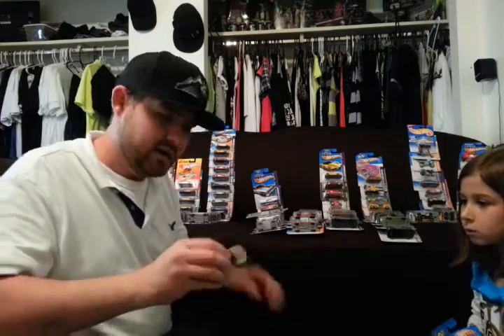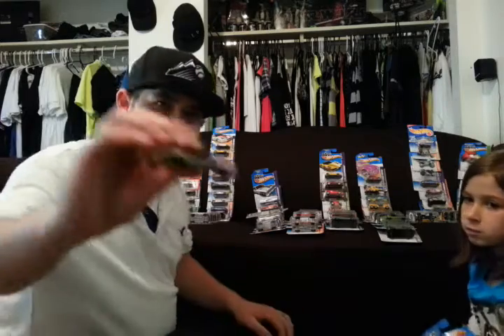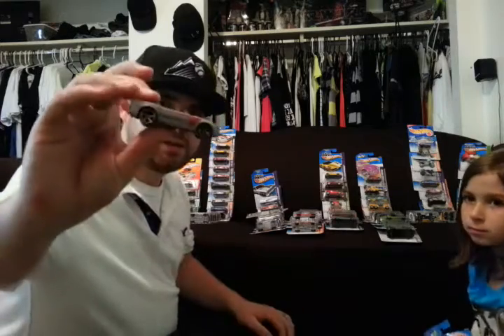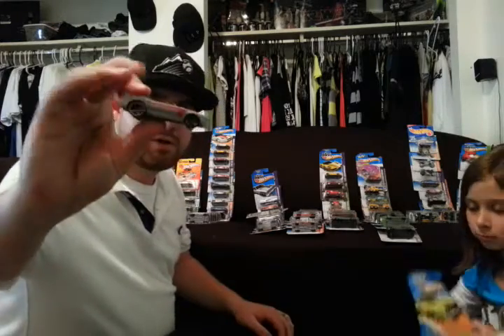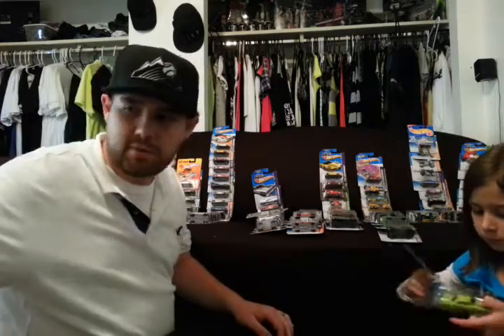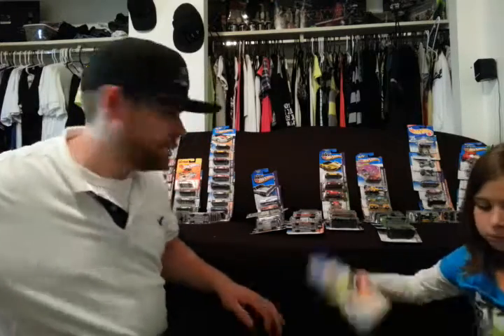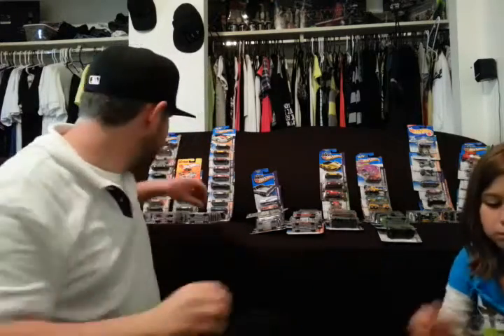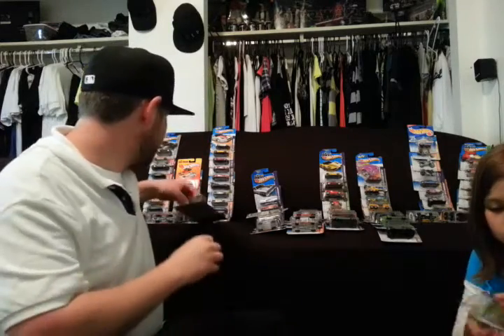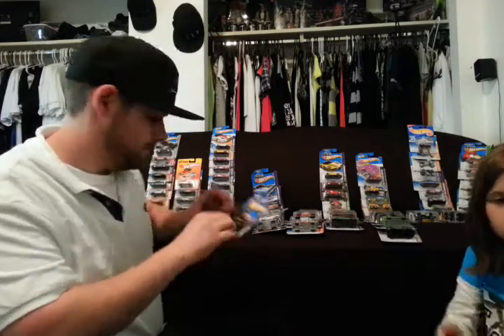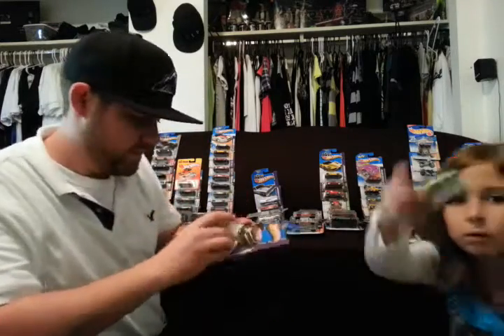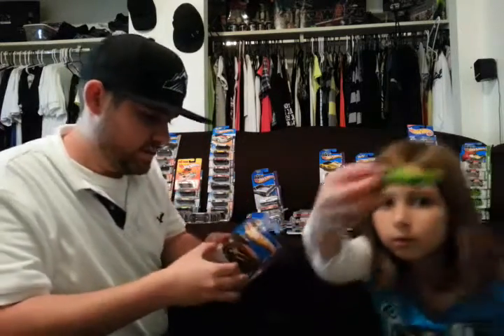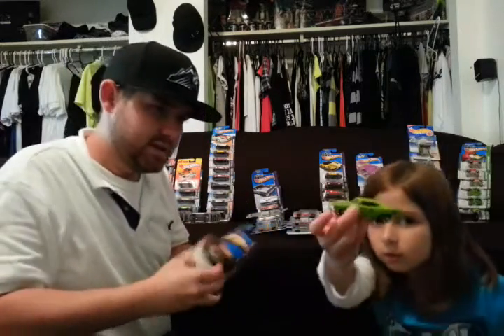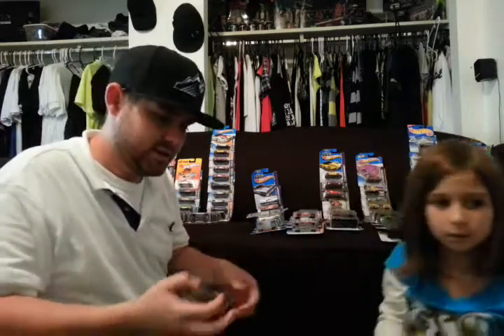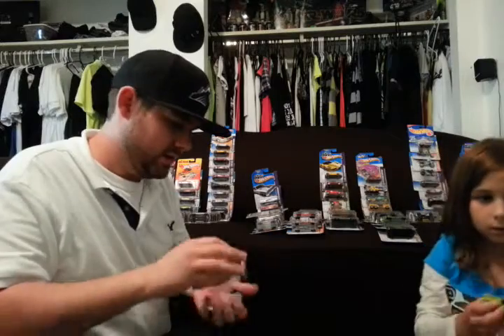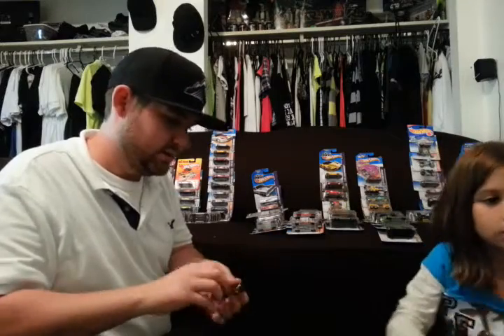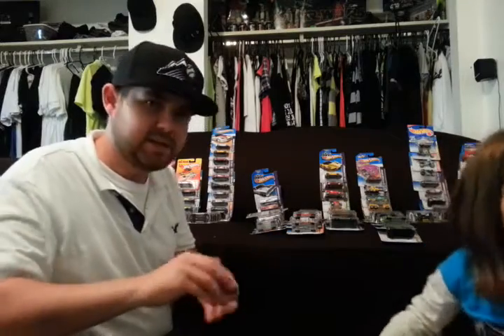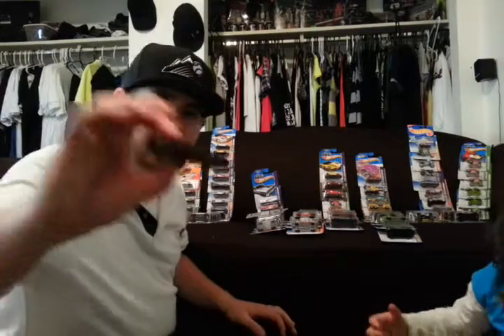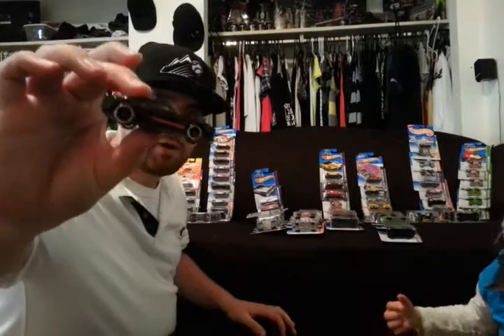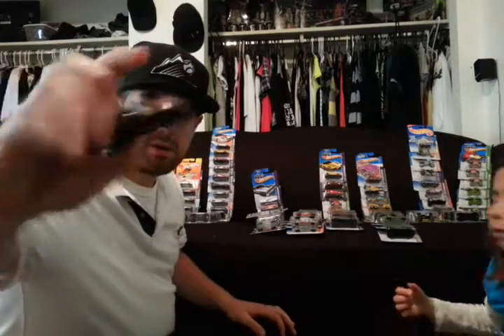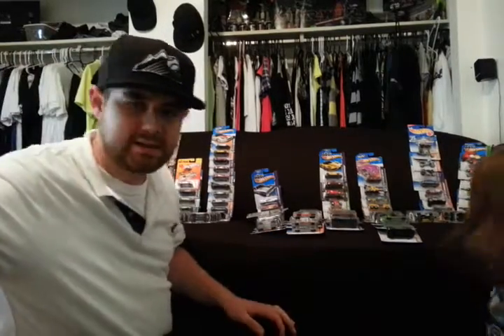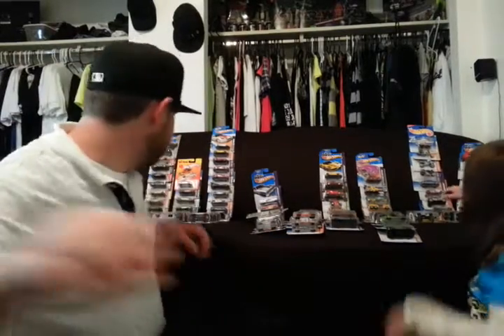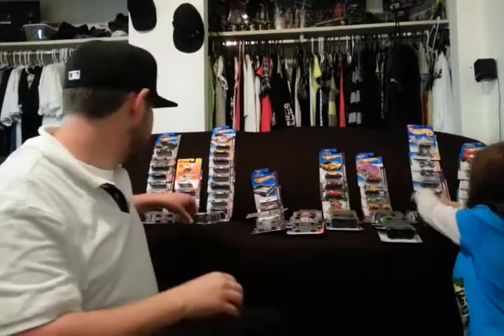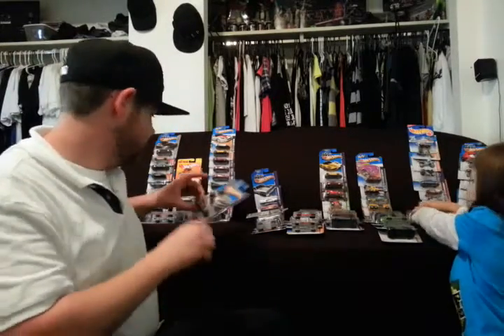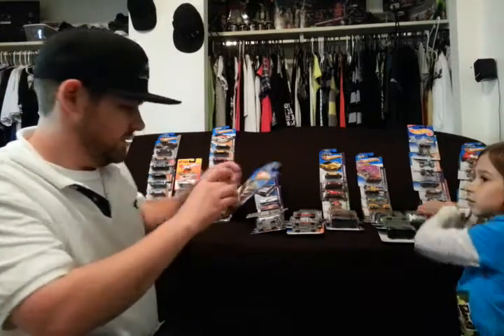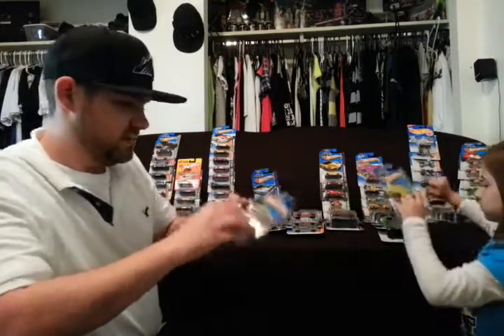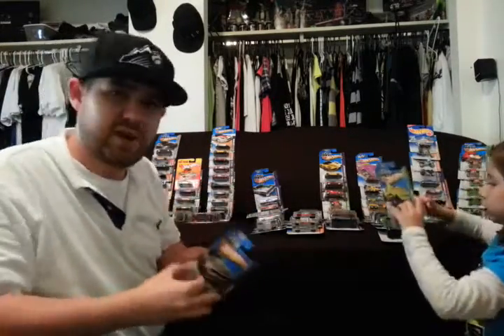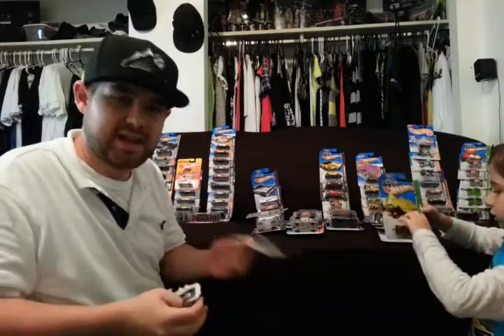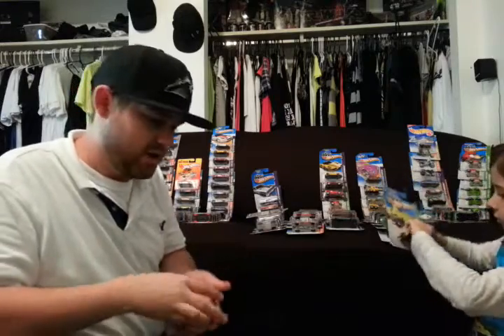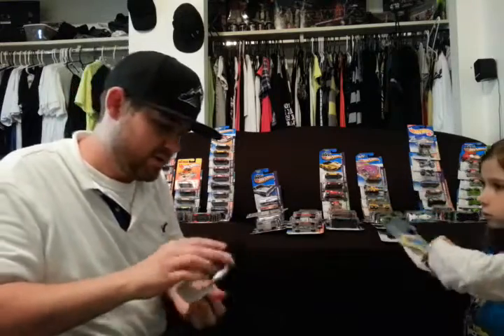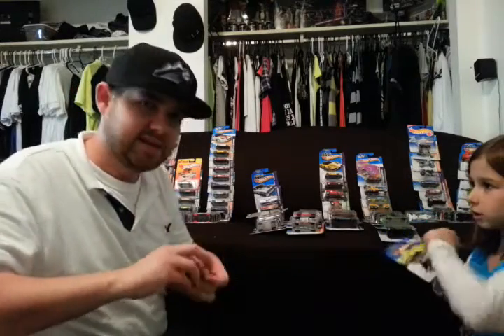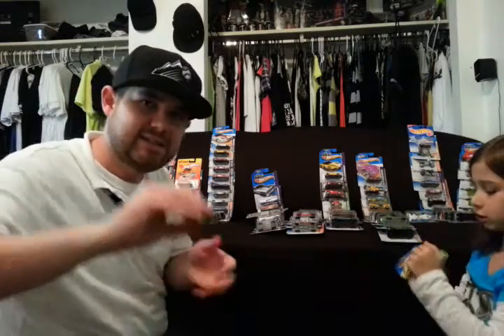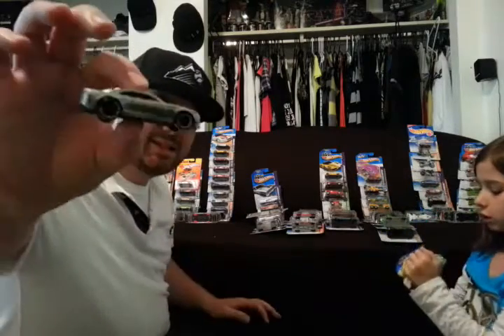Maybe we can do some big races with lots of Camaros, things like that. It's a 2010 Camaro Convertible. 2010 Camaro SS. 2010 Camaro SS.